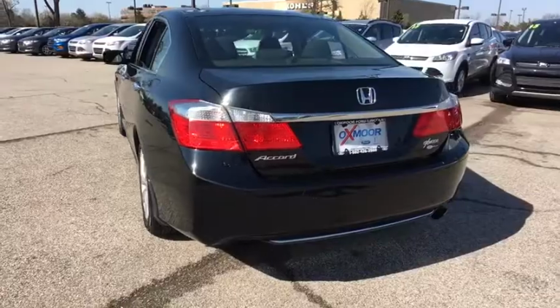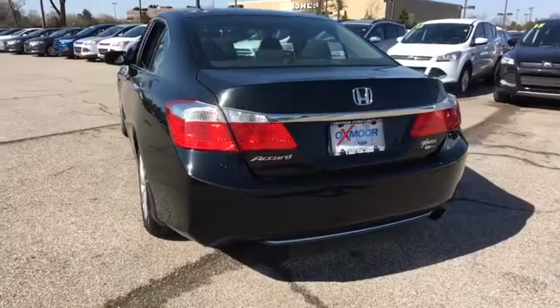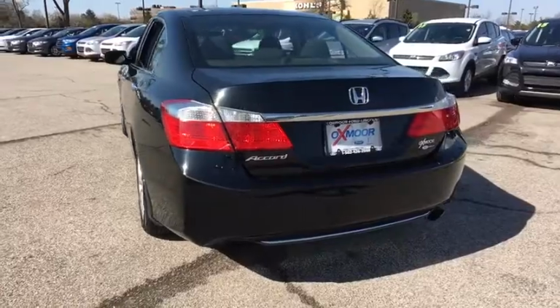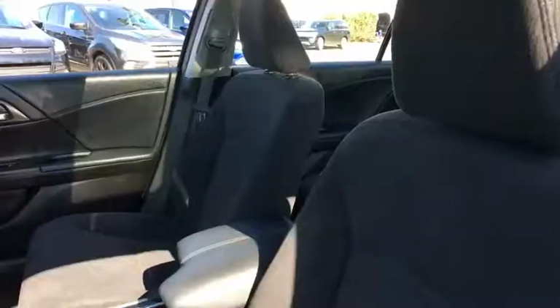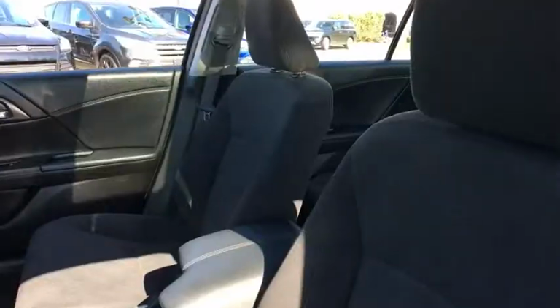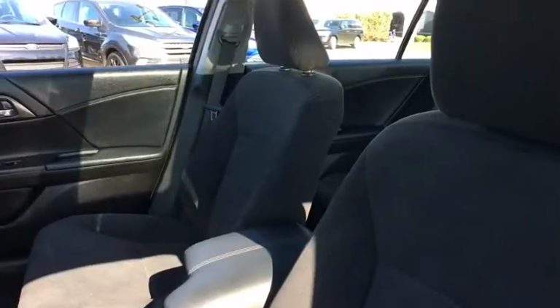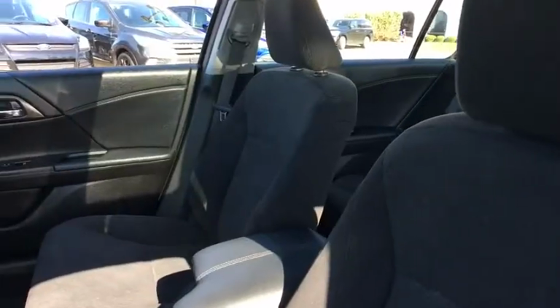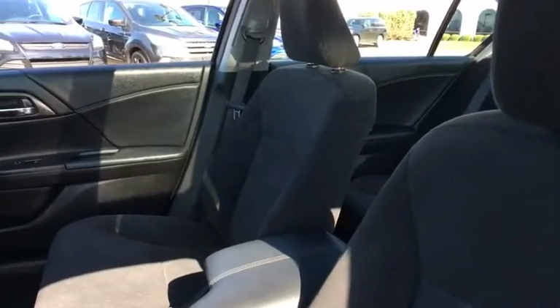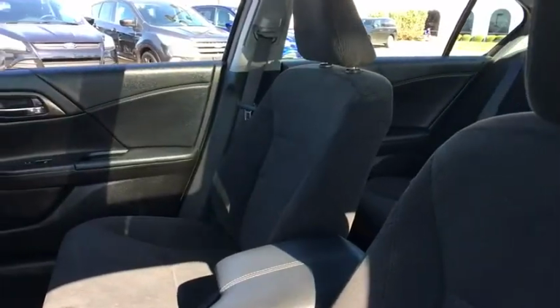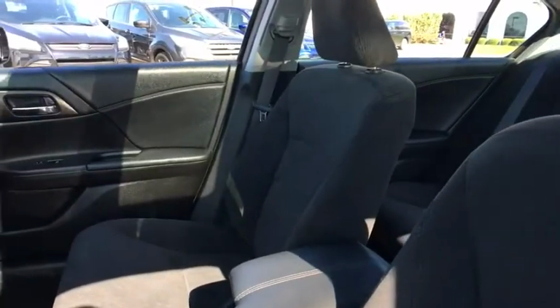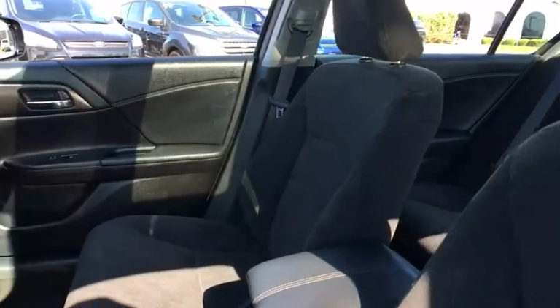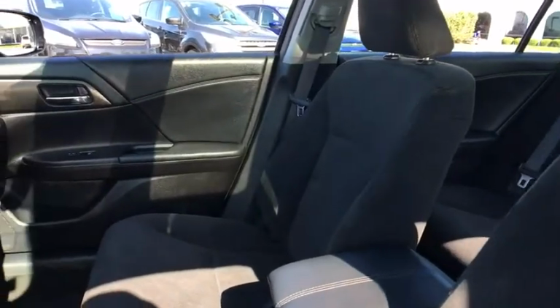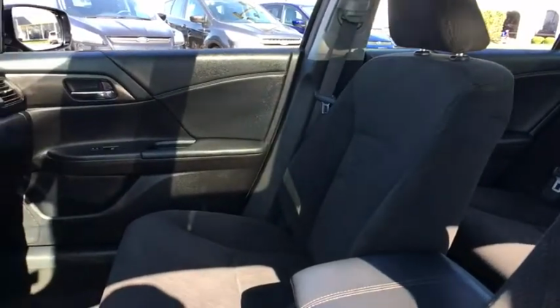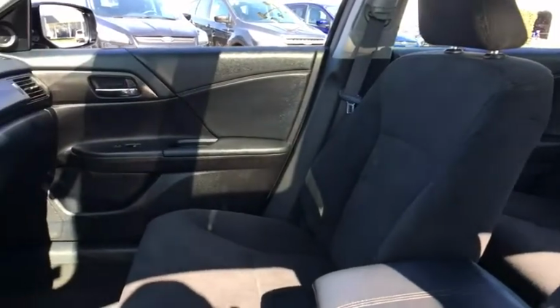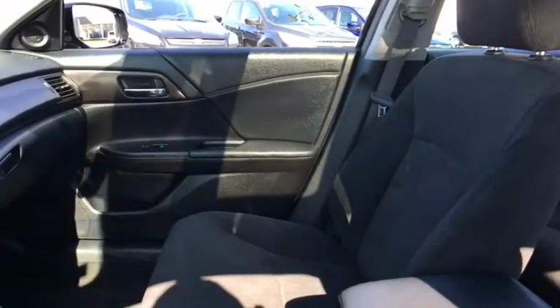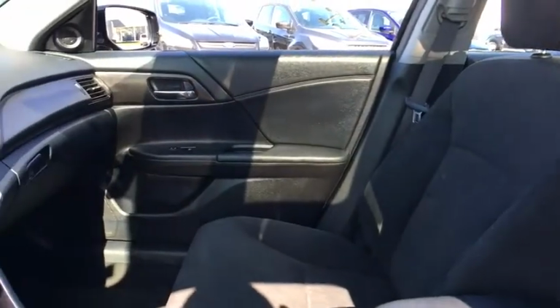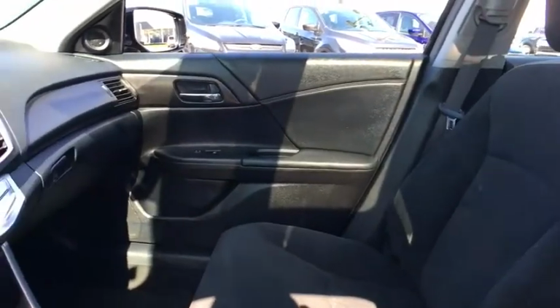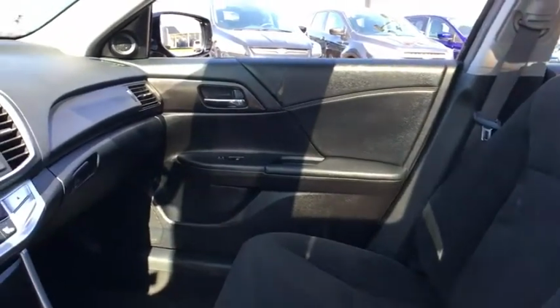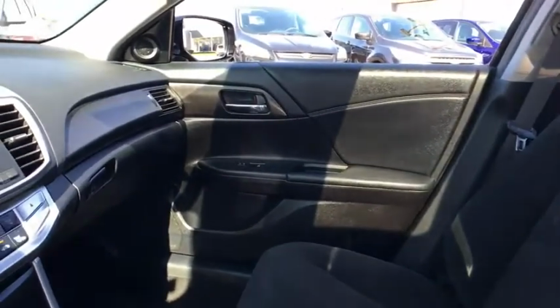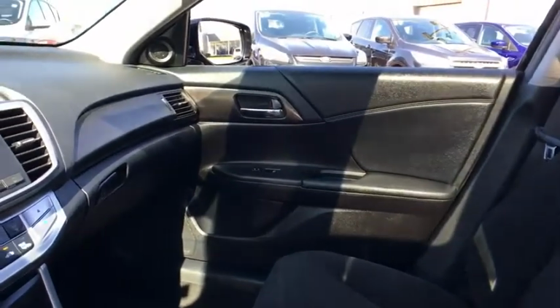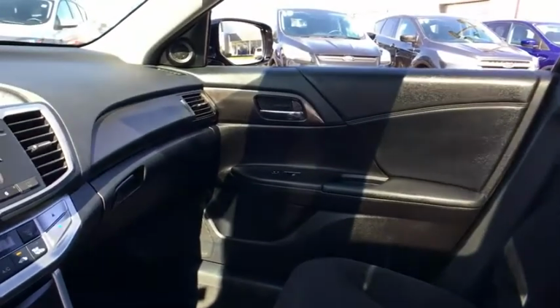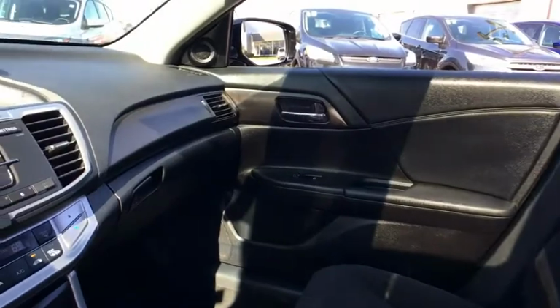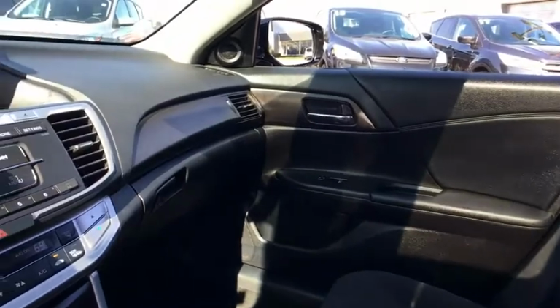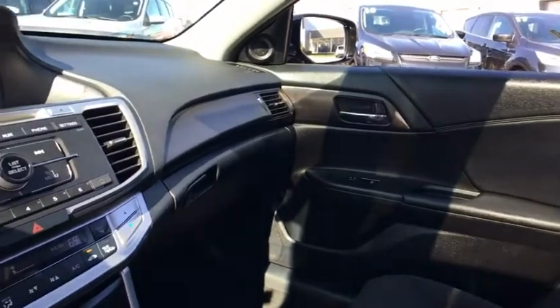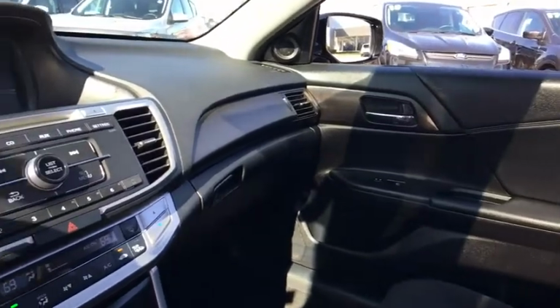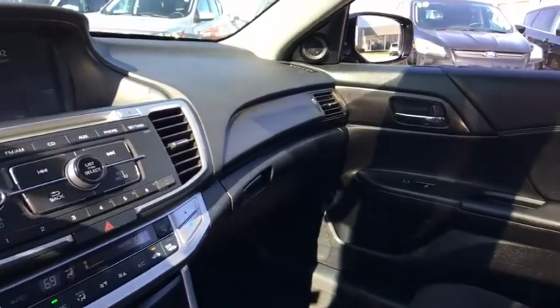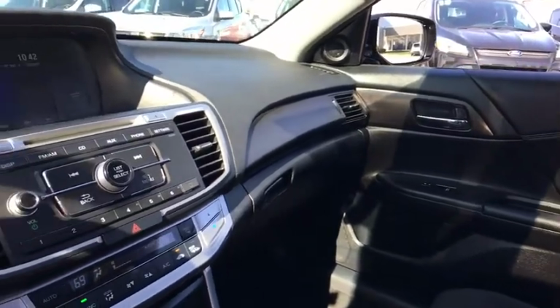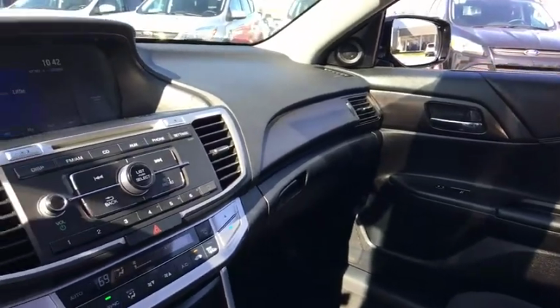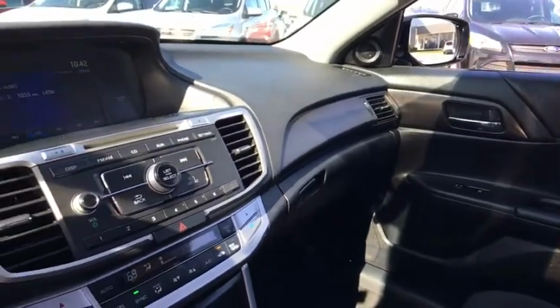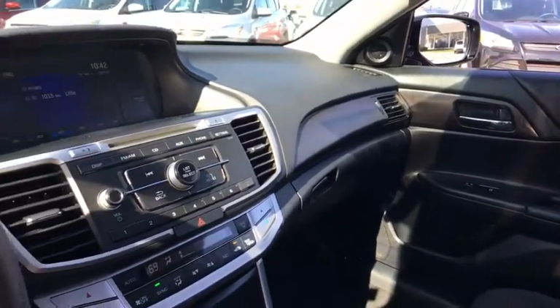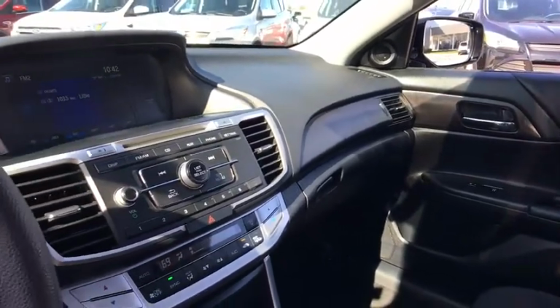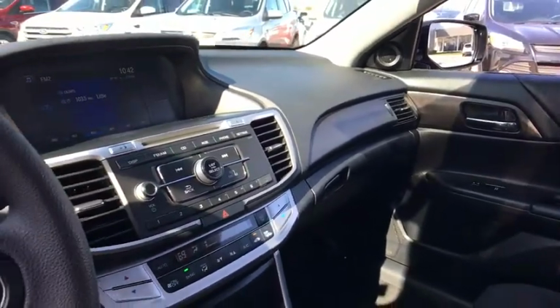Traction control. Dual airbags. Power steering. Alloy wheels. One owner. Four-wheel disc brakes. Power windows. Fog lights.